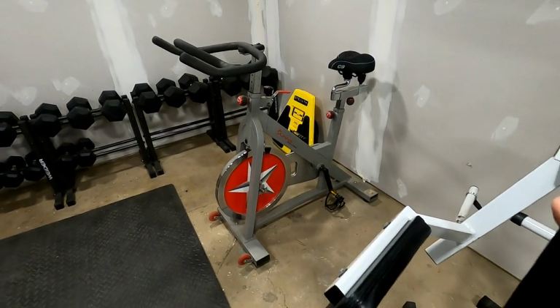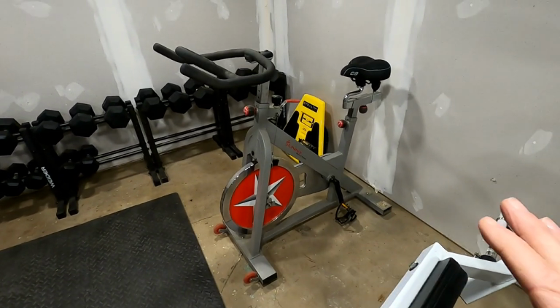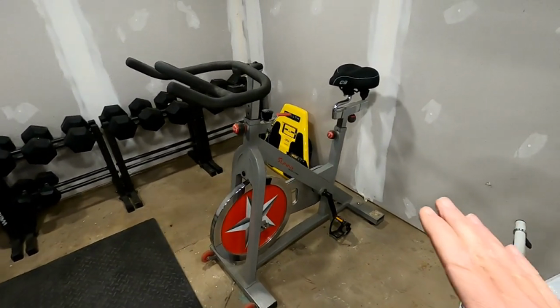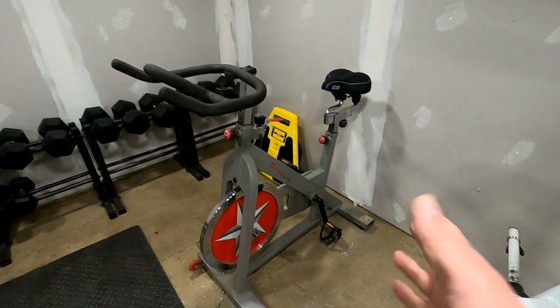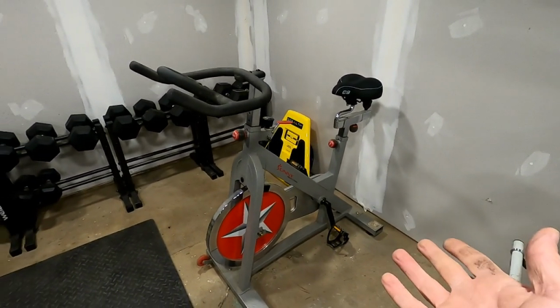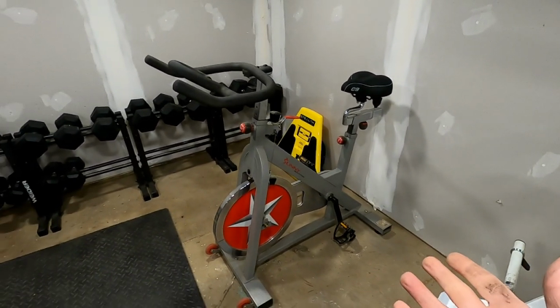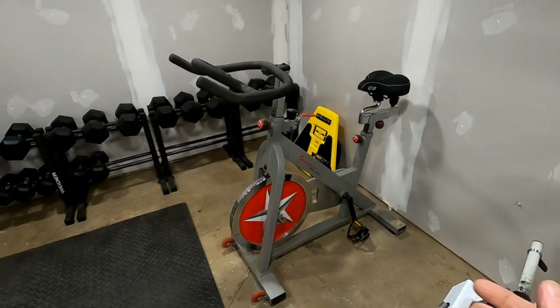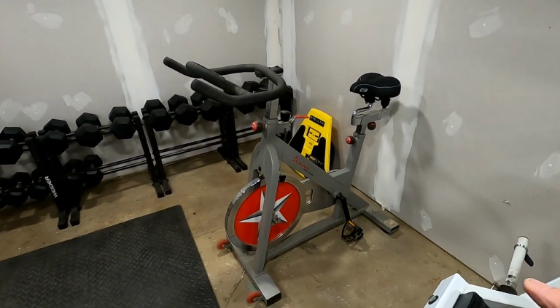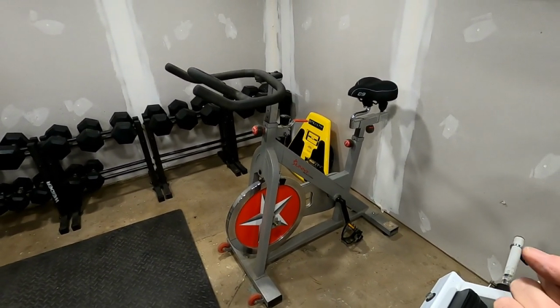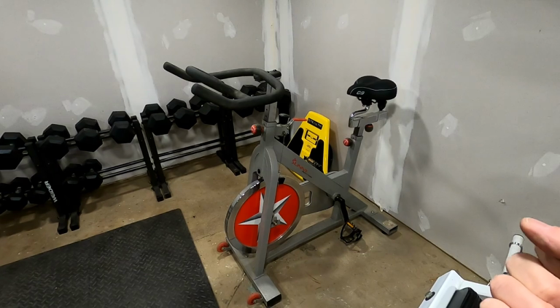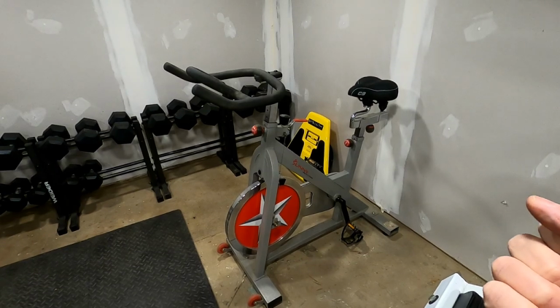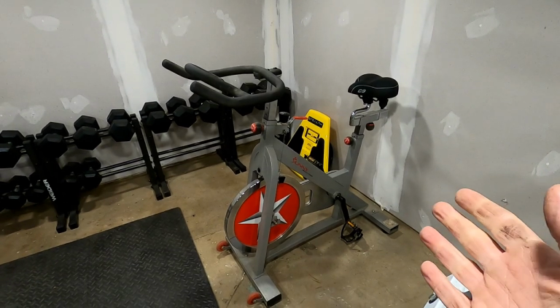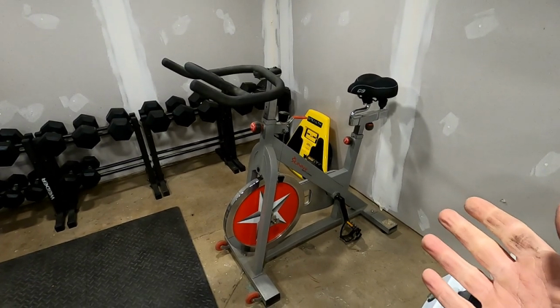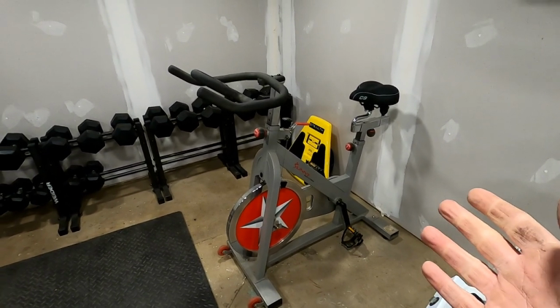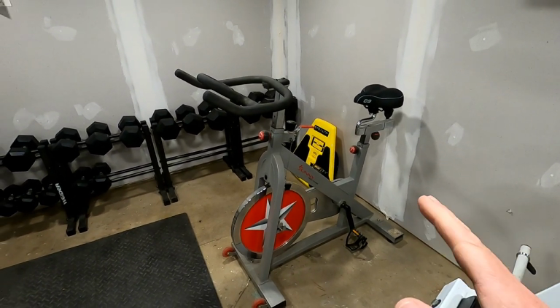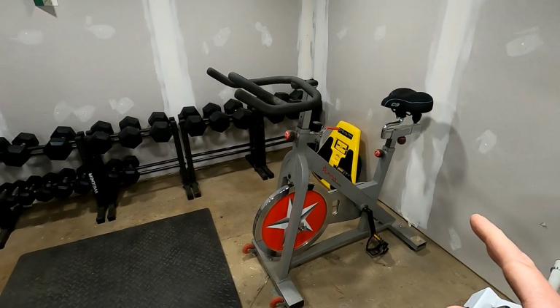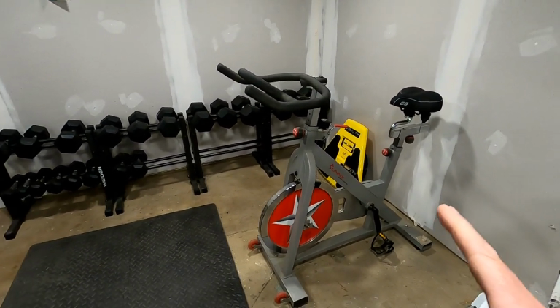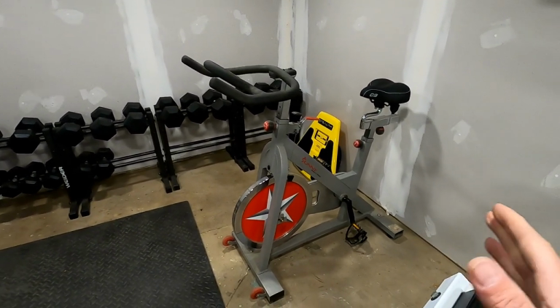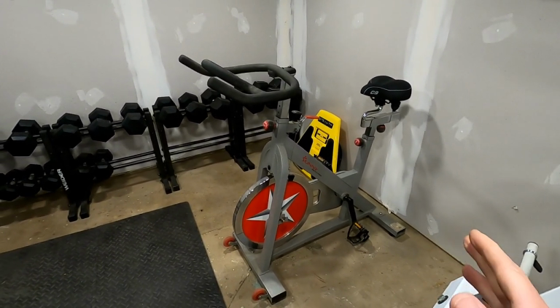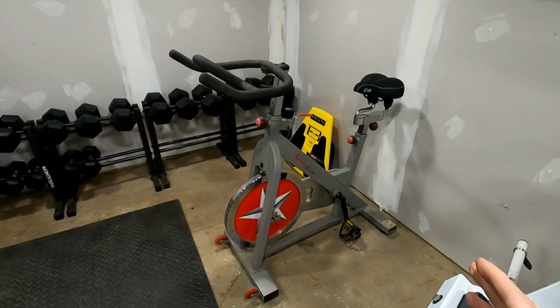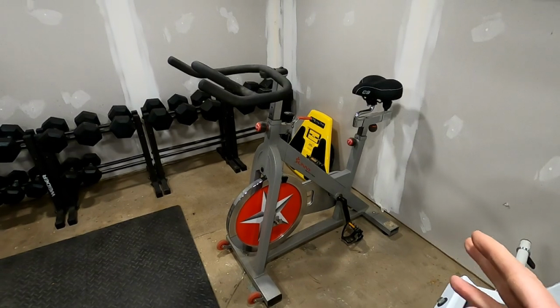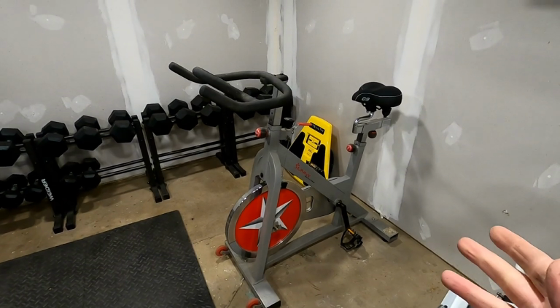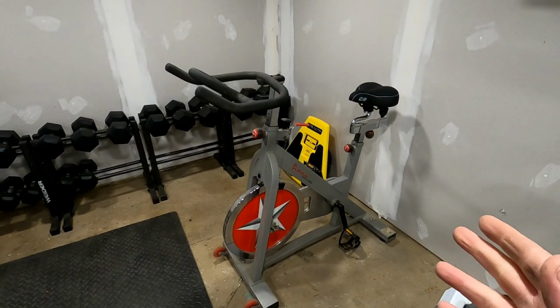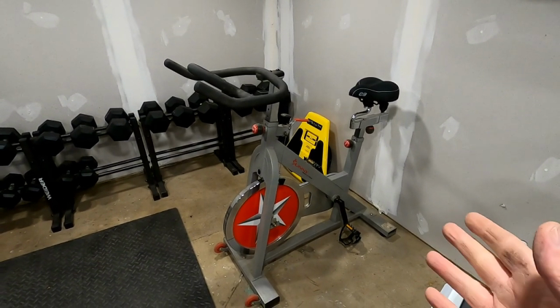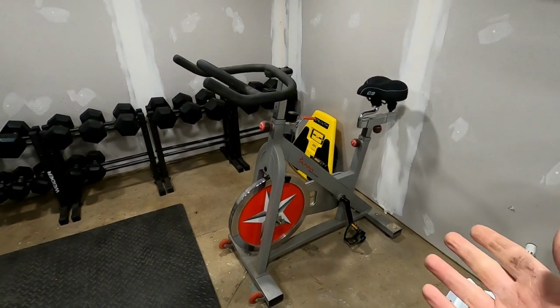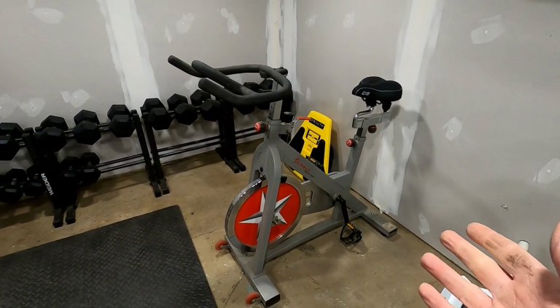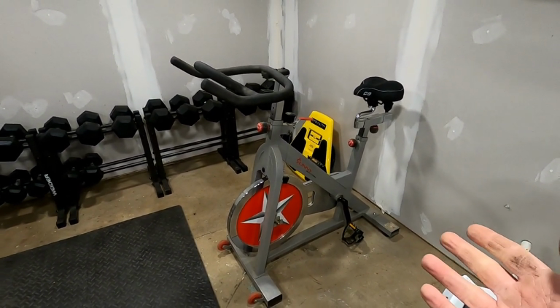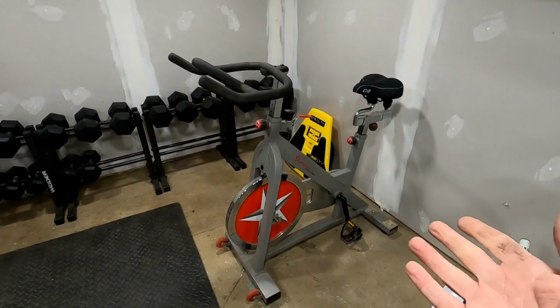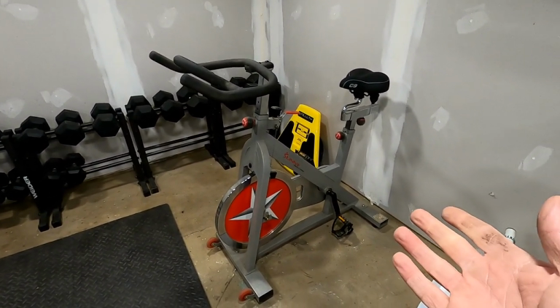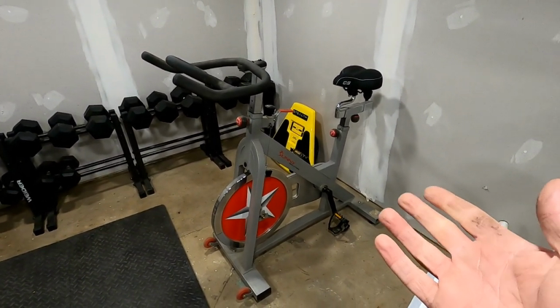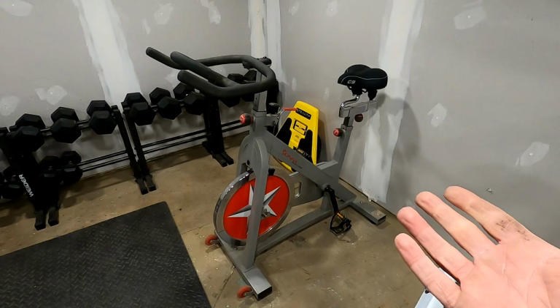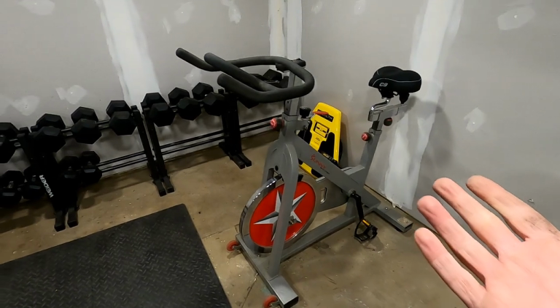Moving on — the next thing is an exercise bike. I've got some plans to put a TV in here just to make it a little more enjoyable to sit on the bike. I probably won't be using this until I do that.